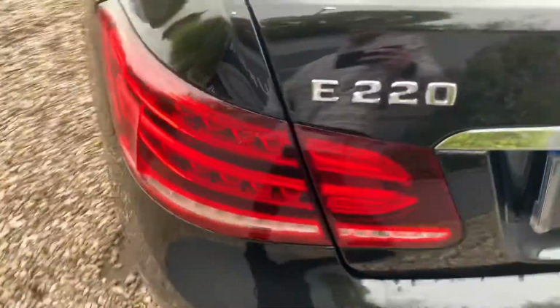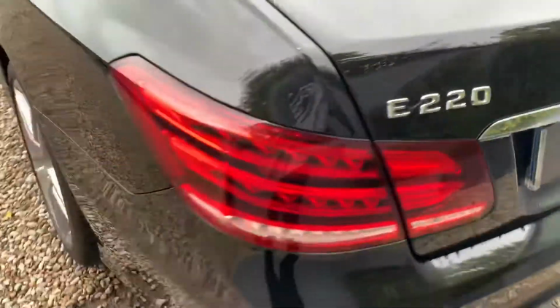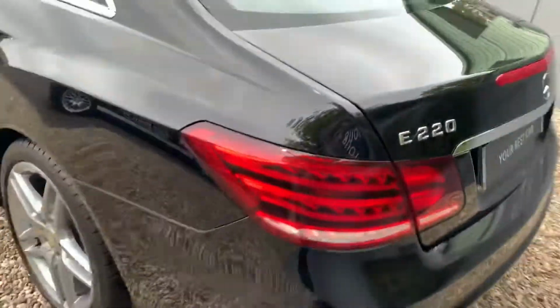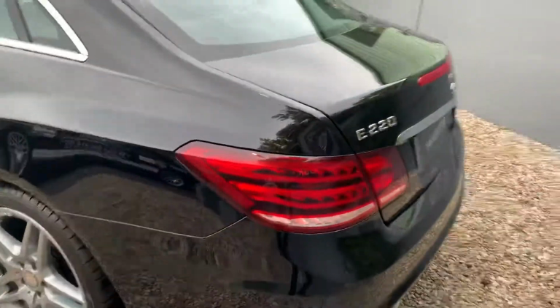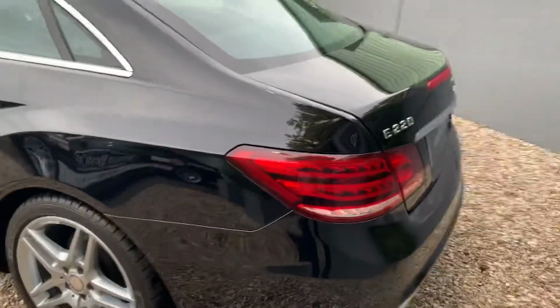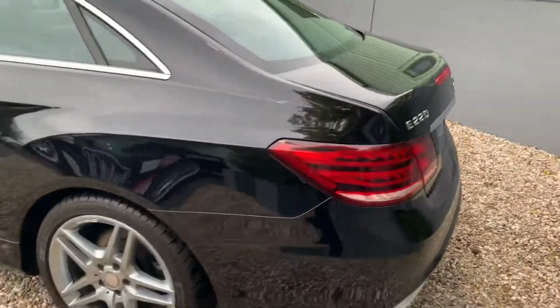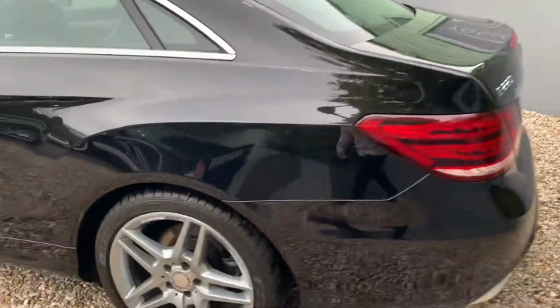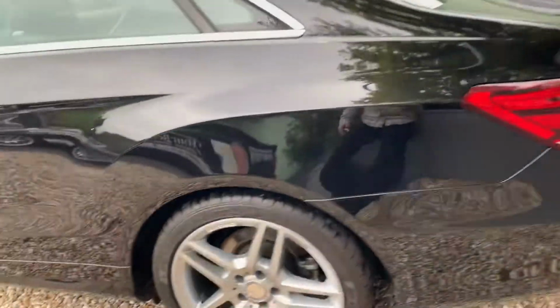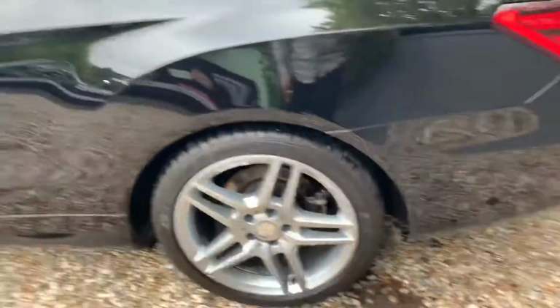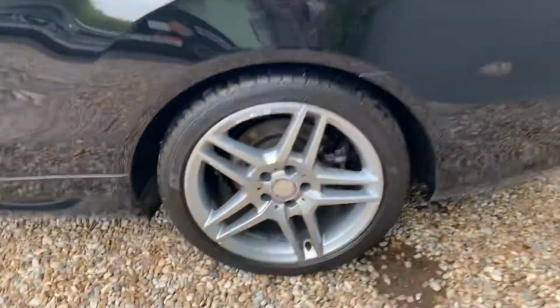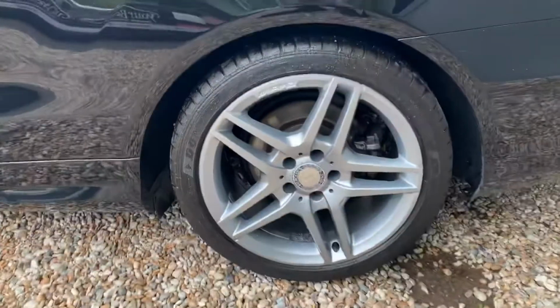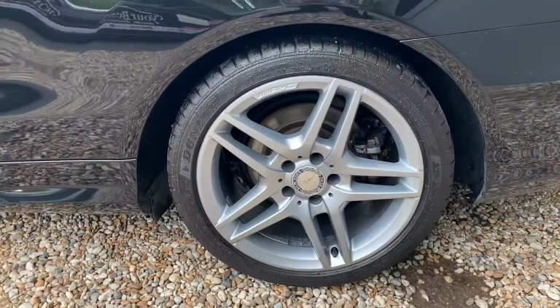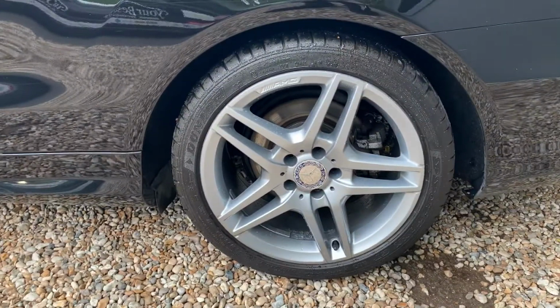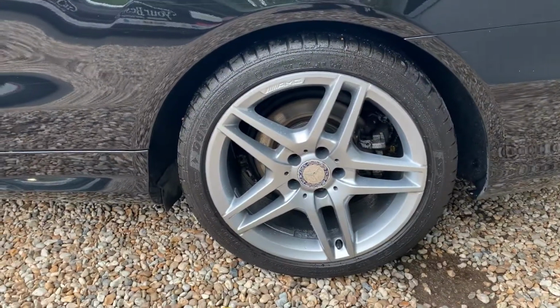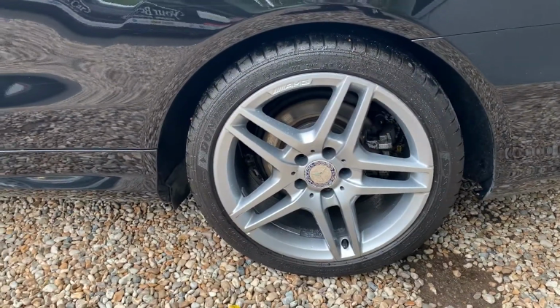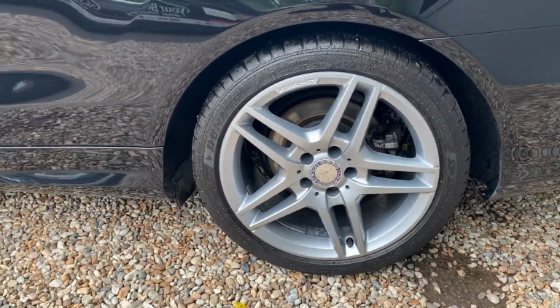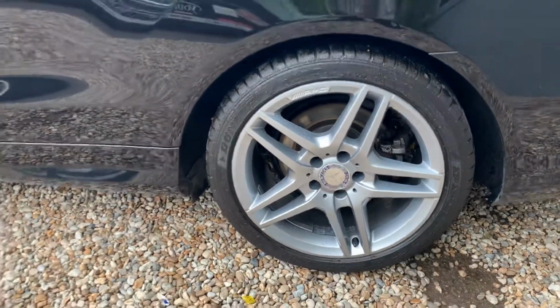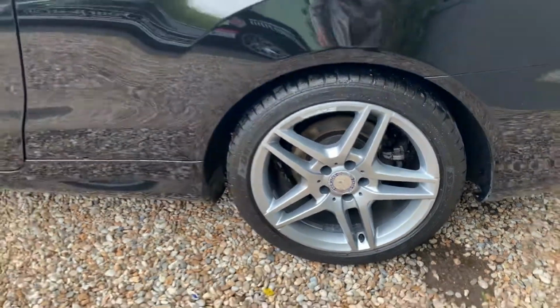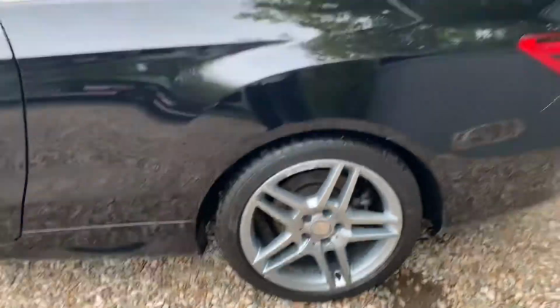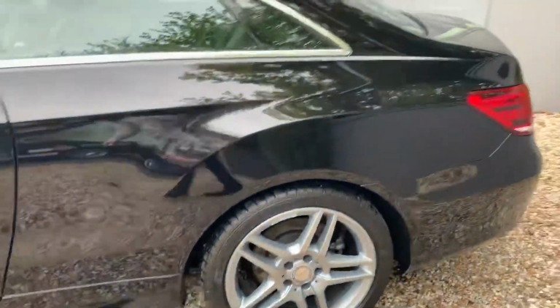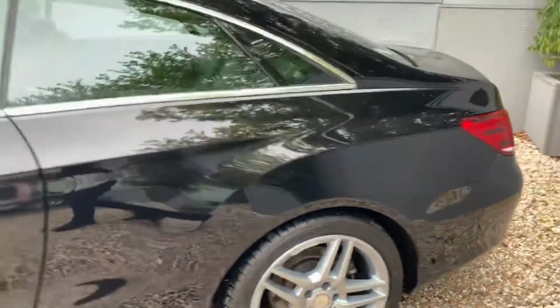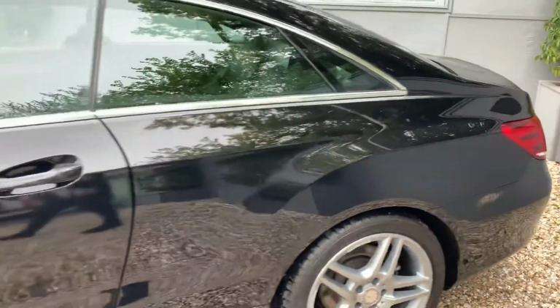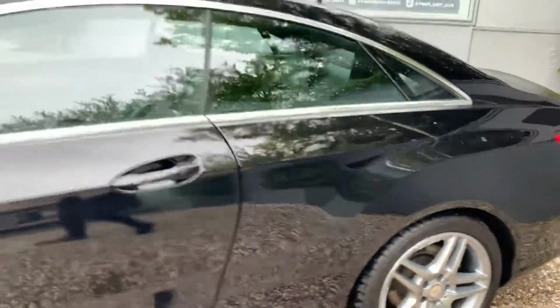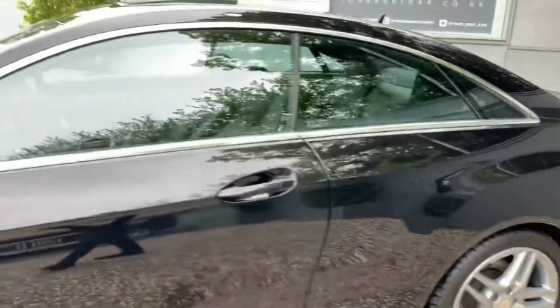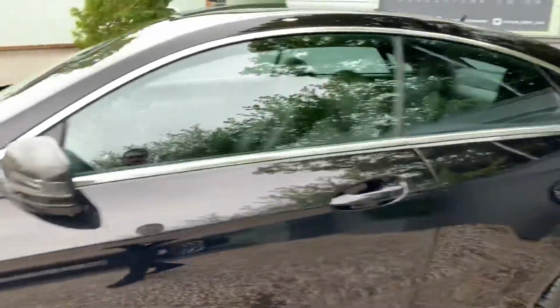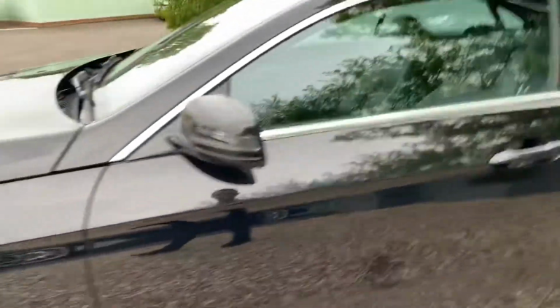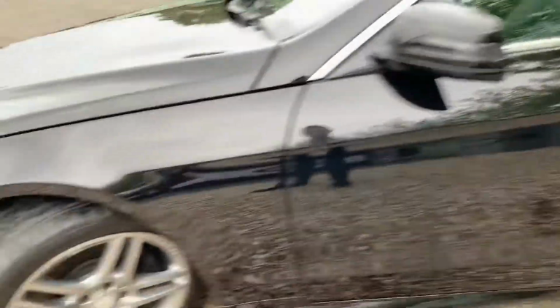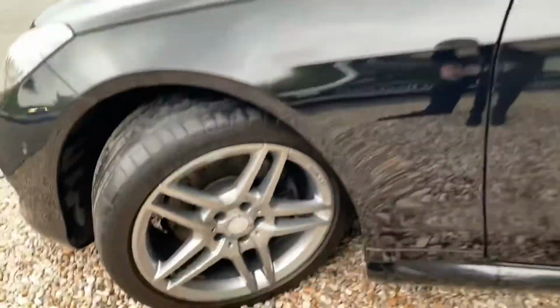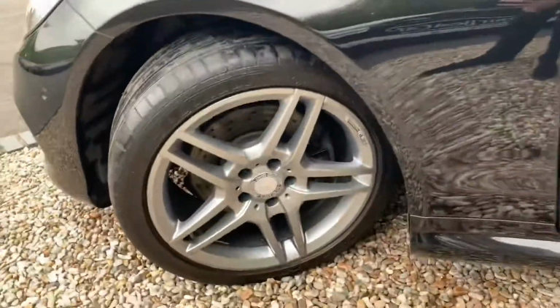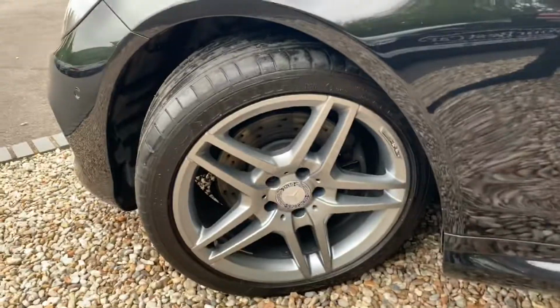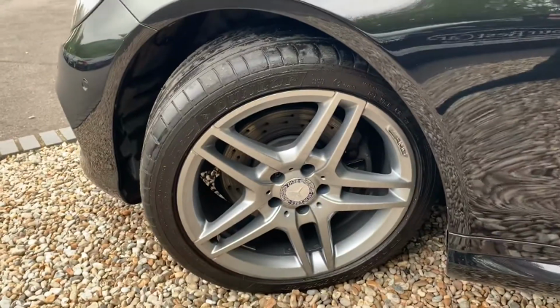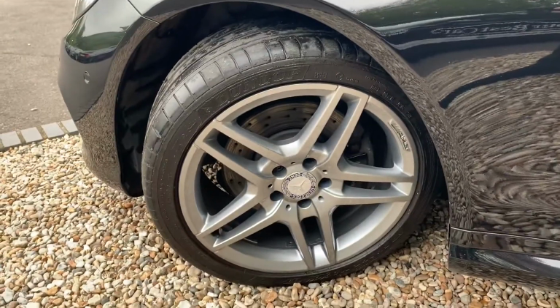Moving around, it's just such a timeless car. With the plate covered up at the moment you just cannot tell the age of it — it's just beautiful. And there we go, there's the other alloy.